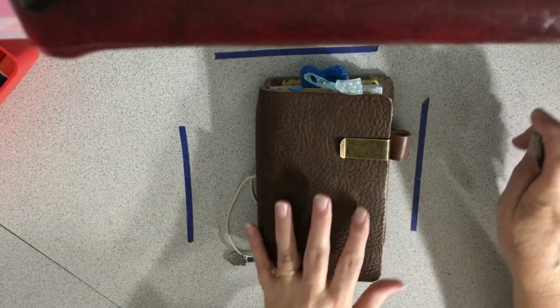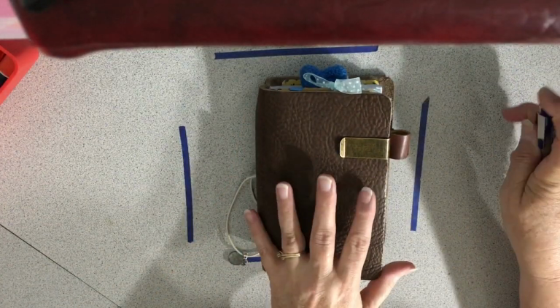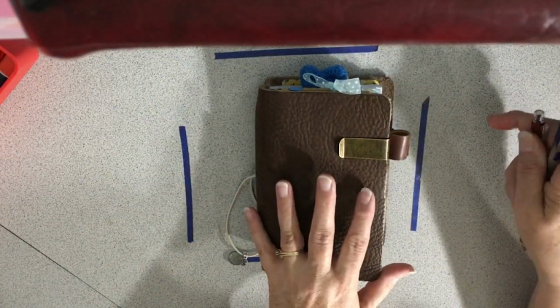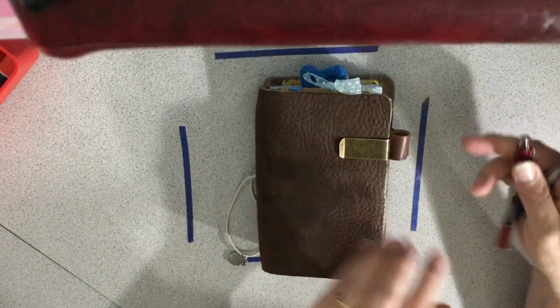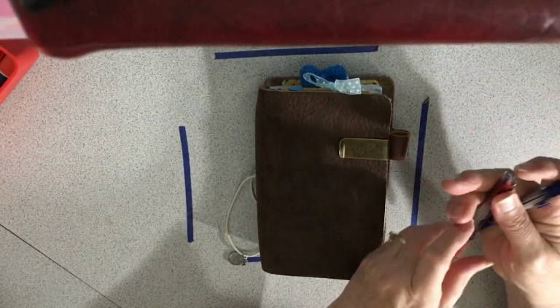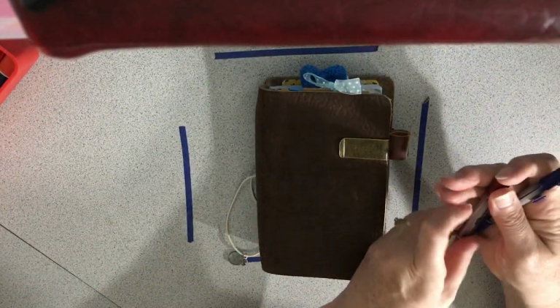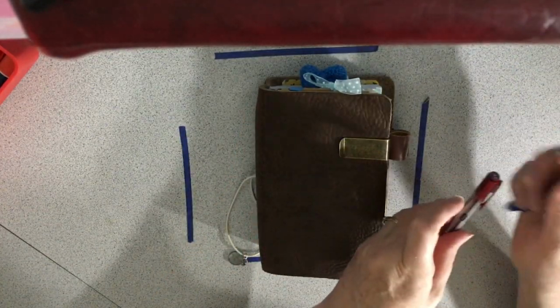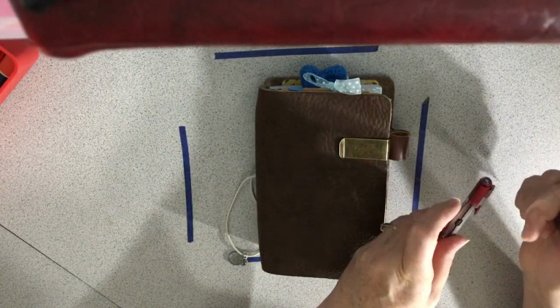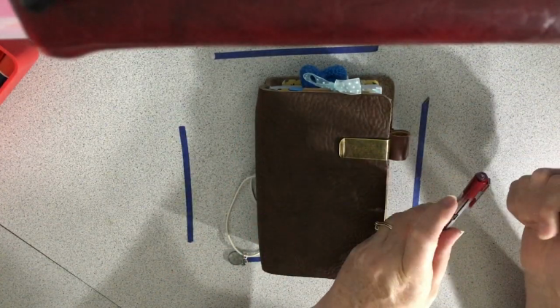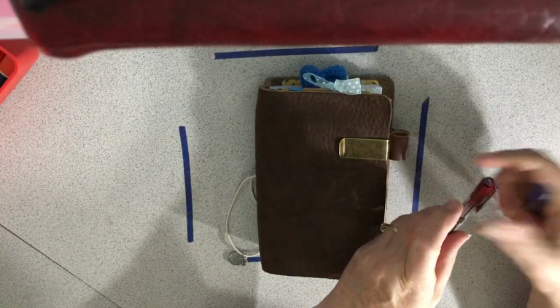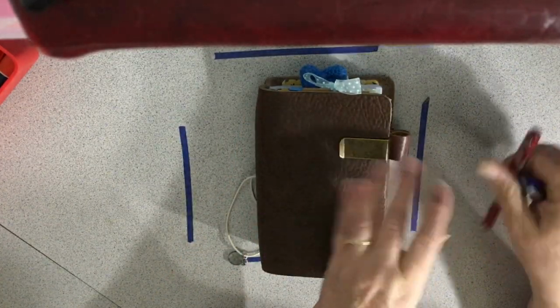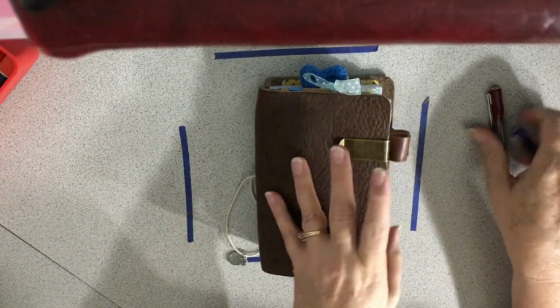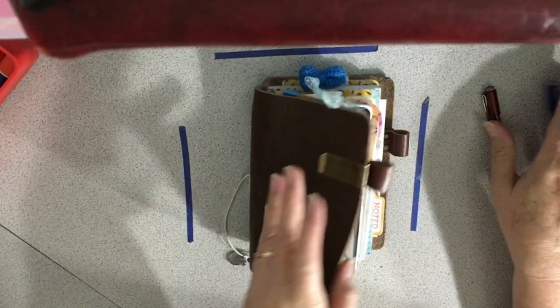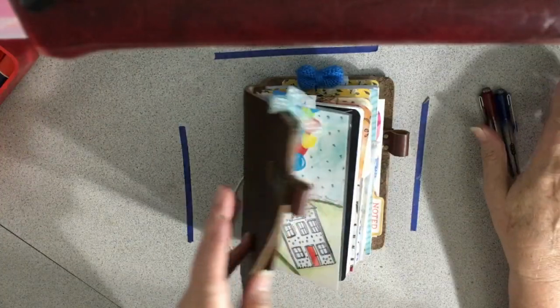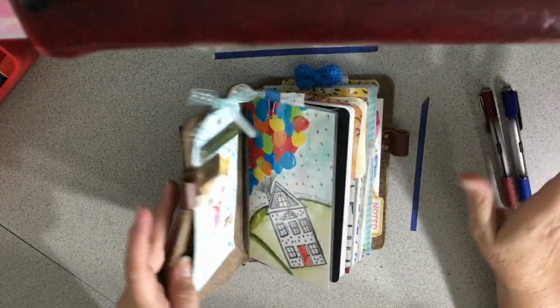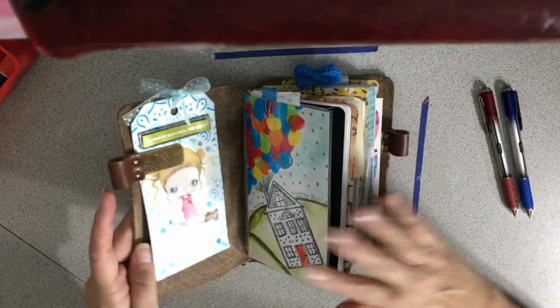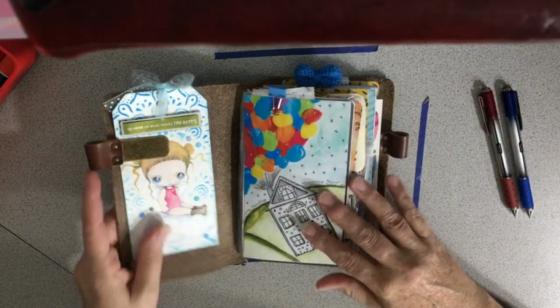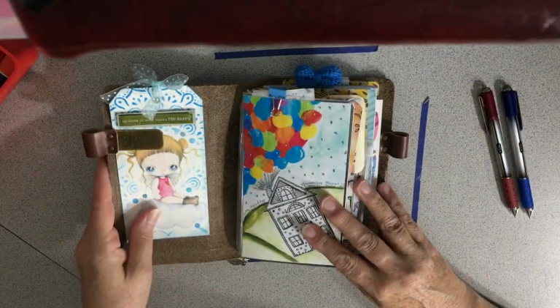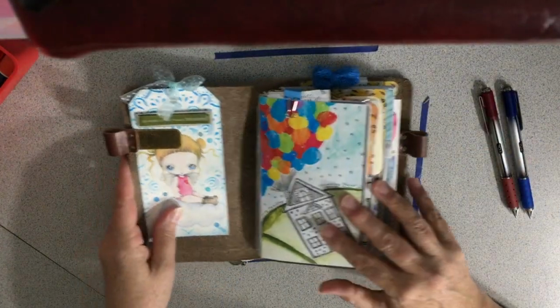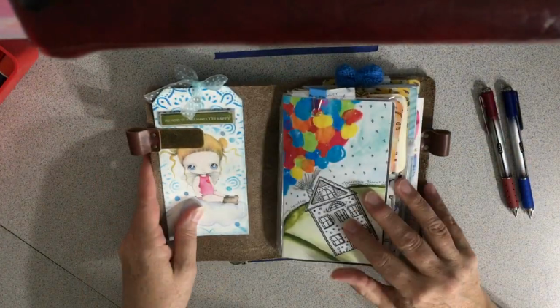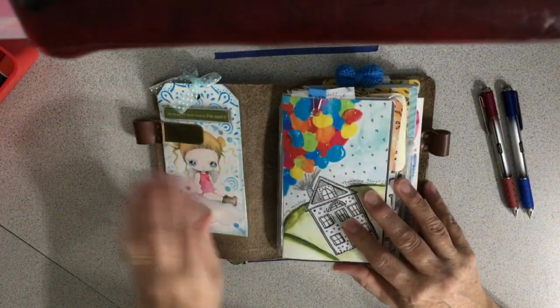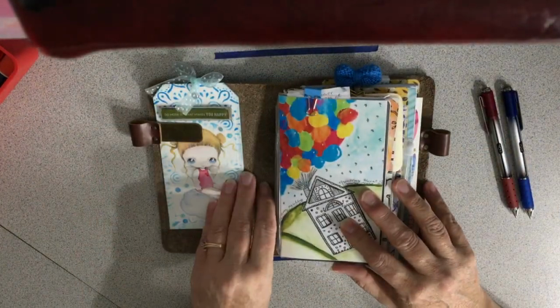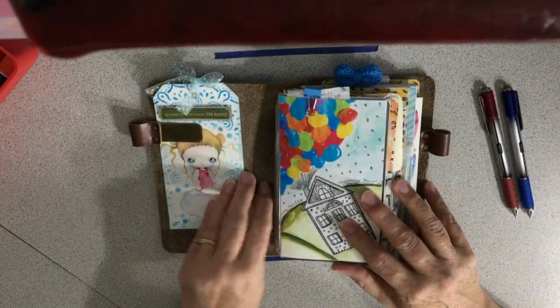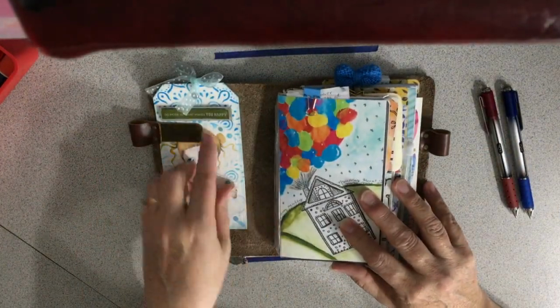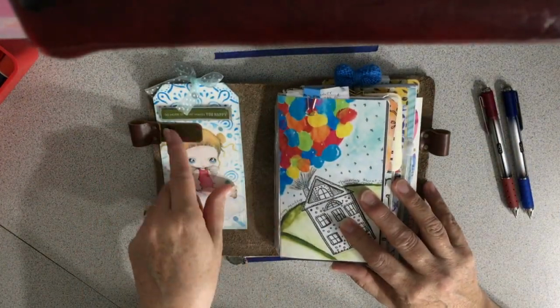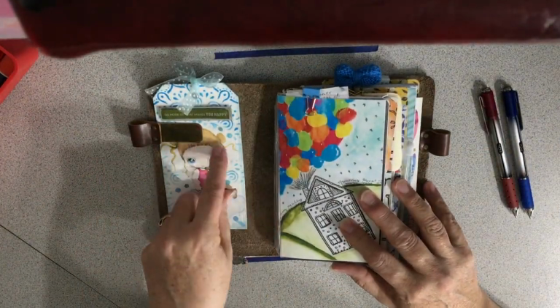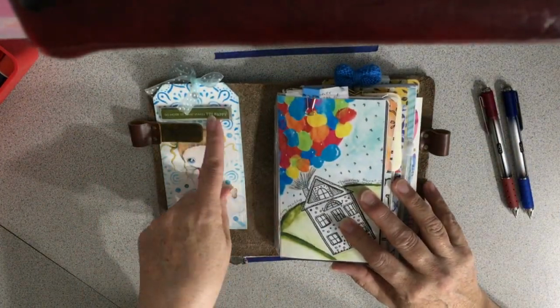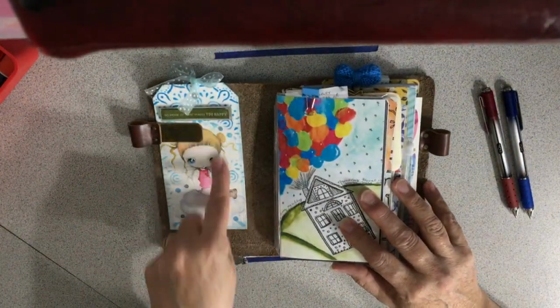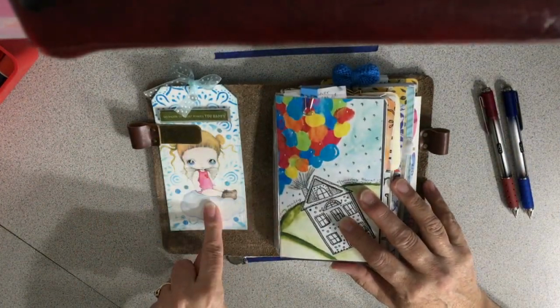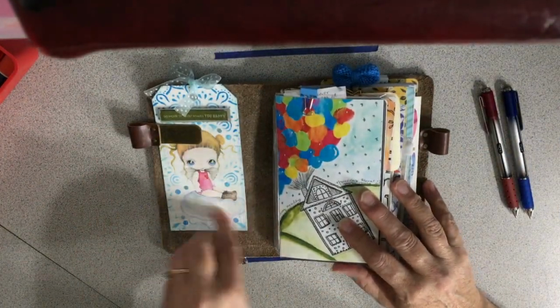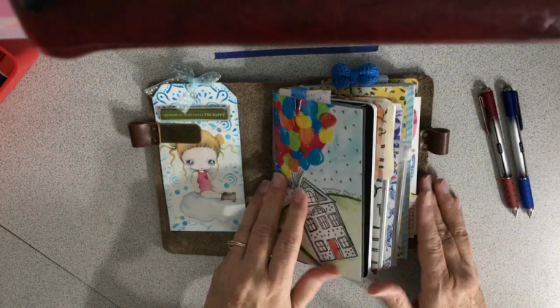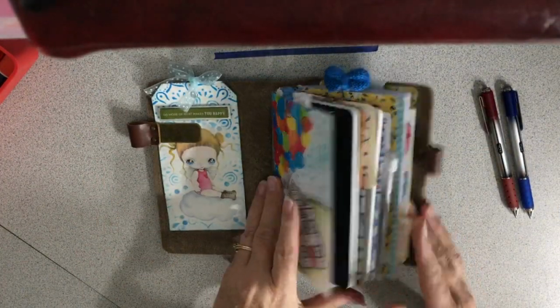I watched my friend Pramita do how she does her messy planning, she calls it. And I loved it. That's what I'm trying to do. I'm just going to give you a peek — it's so new yet.